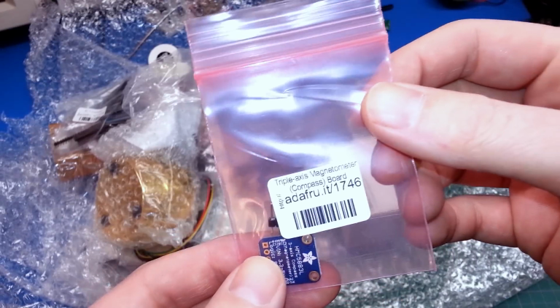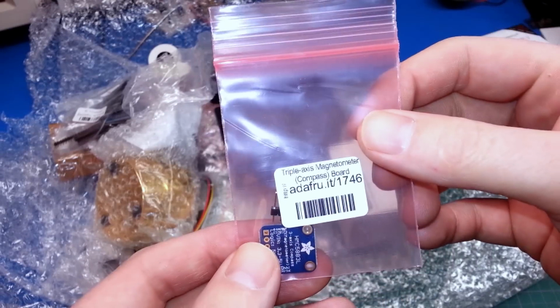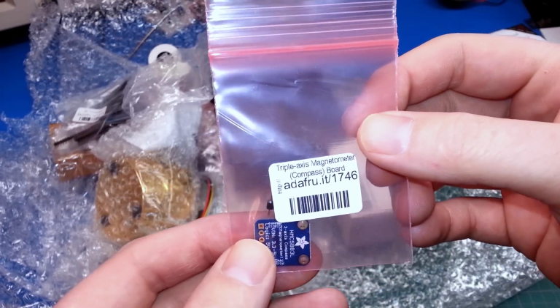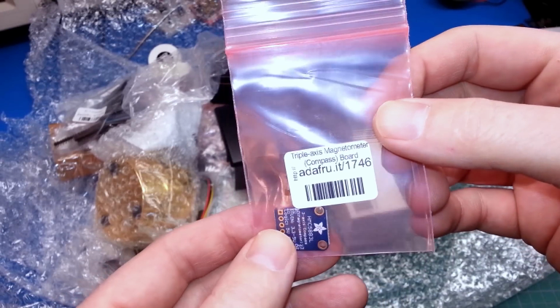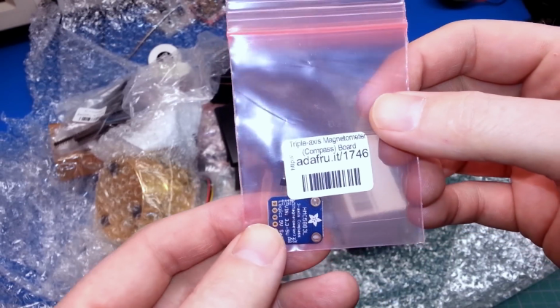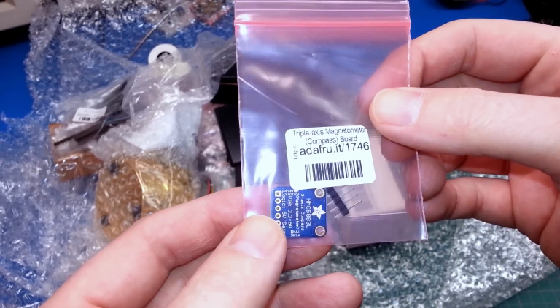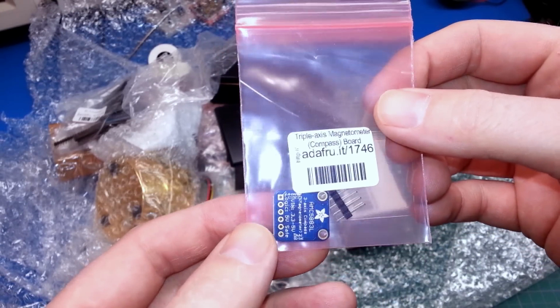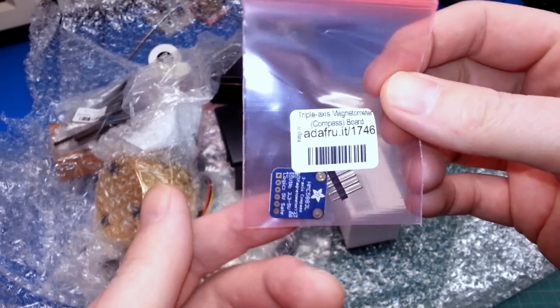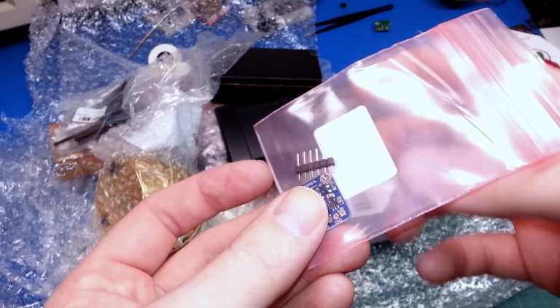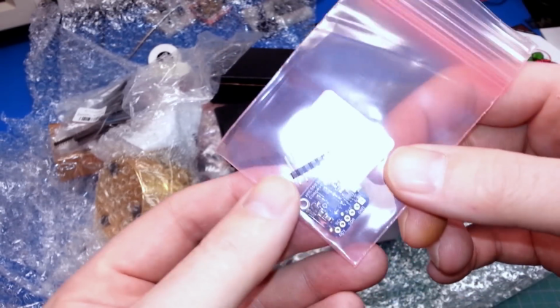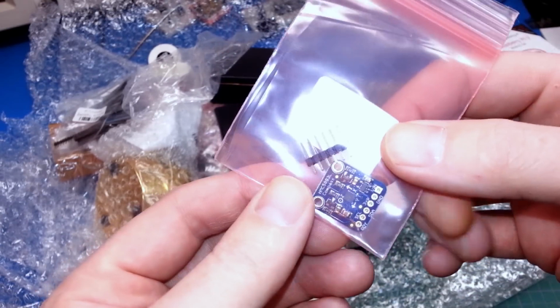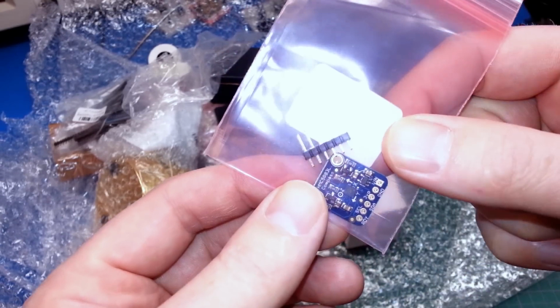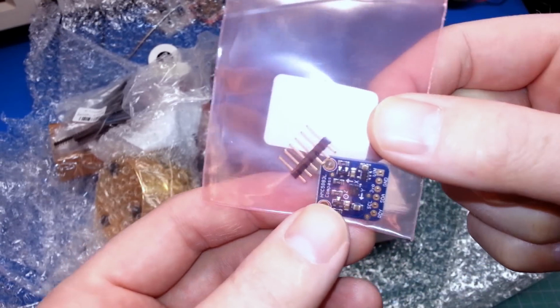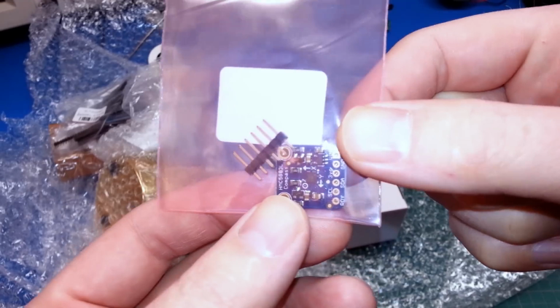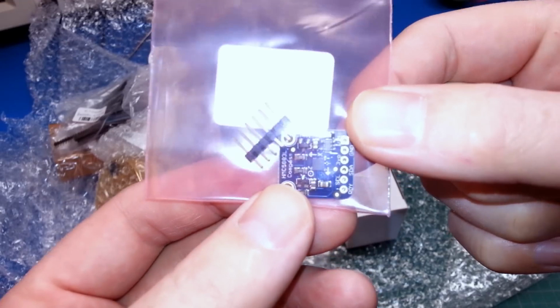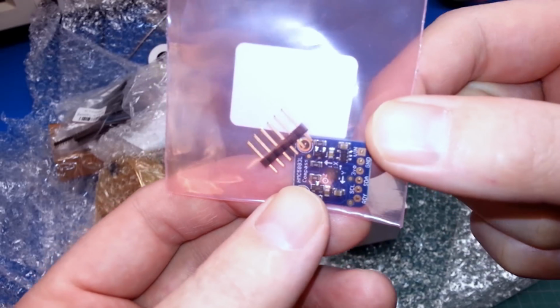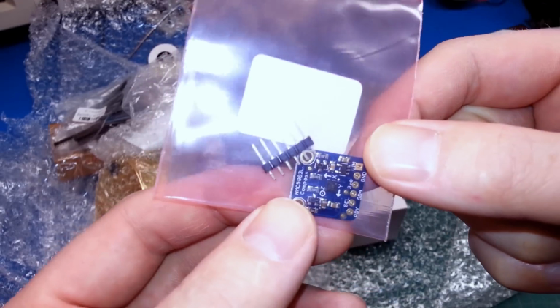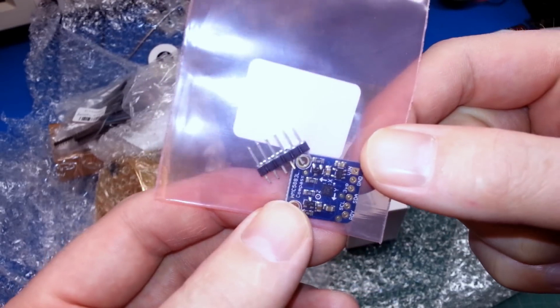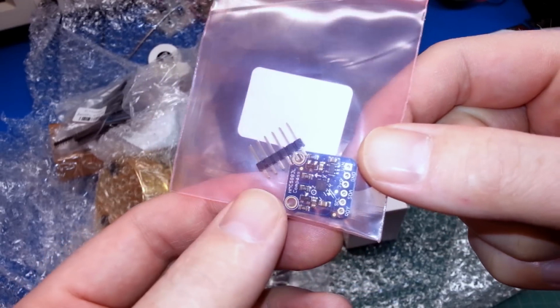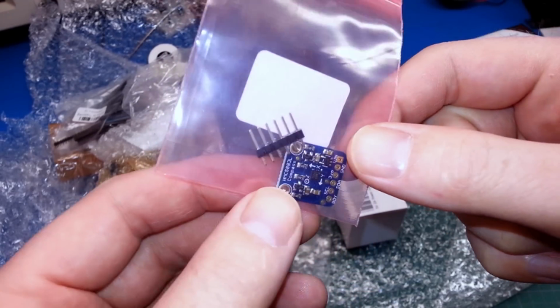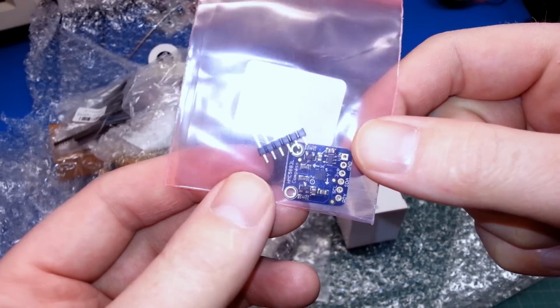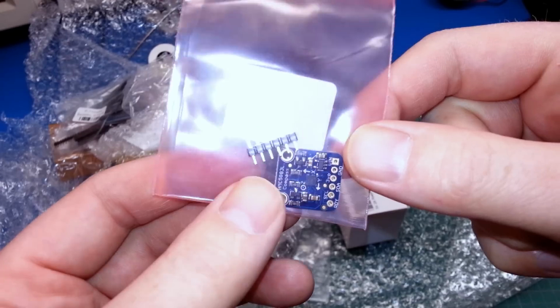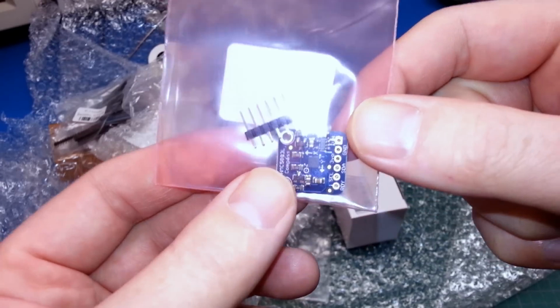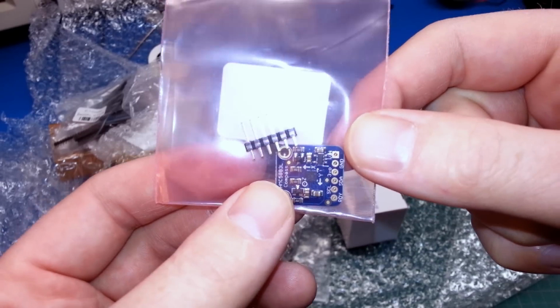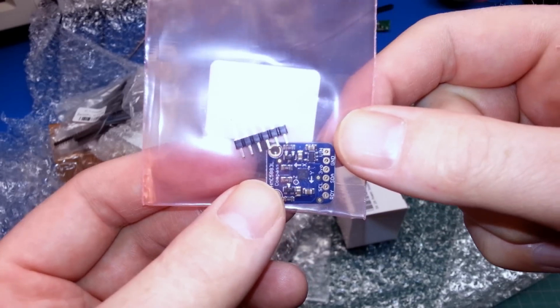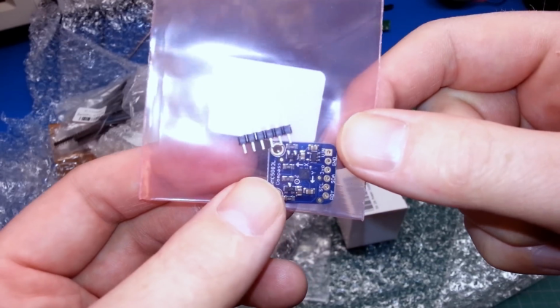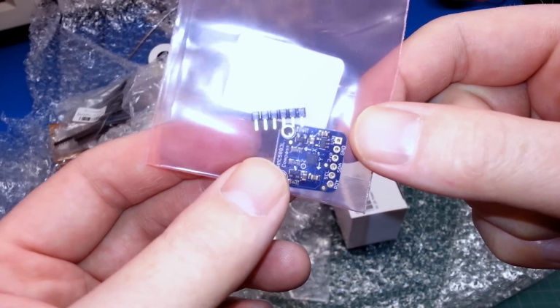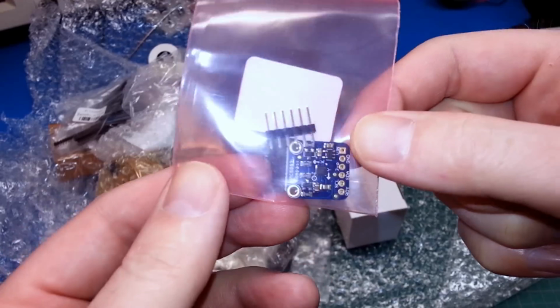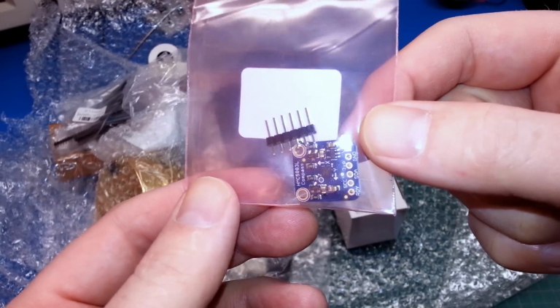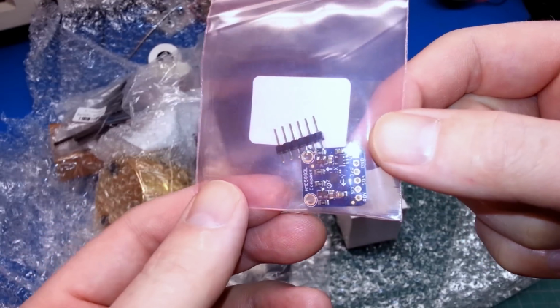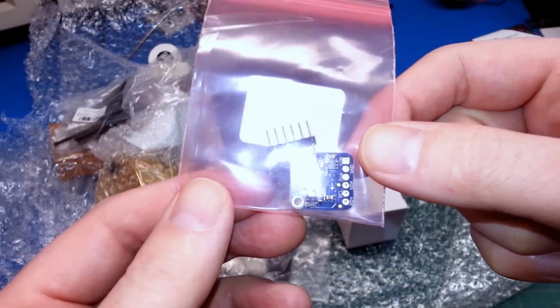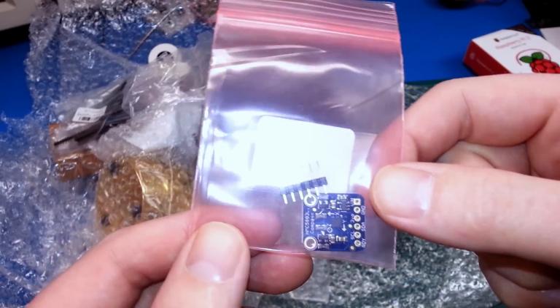Got a triple axis magnetometer and compass board. As with all the Adafruit products, this thing is just a gorgeous looking little board. Gonna be a lot of fun. I've never played with a magnetometer before — about time we give it a go on the channel.